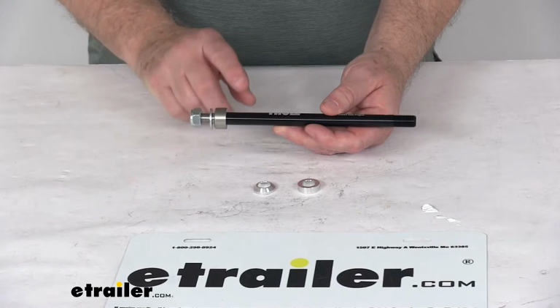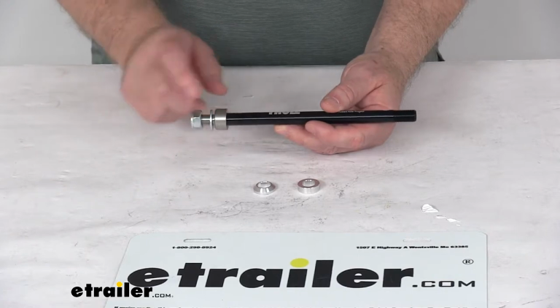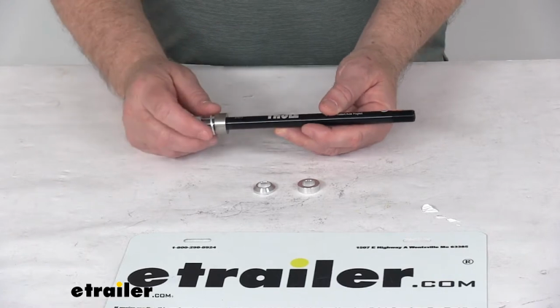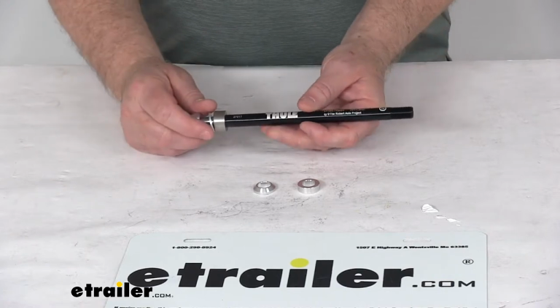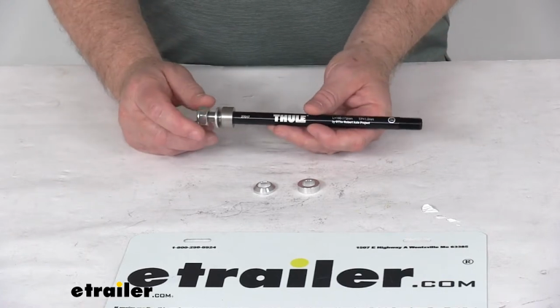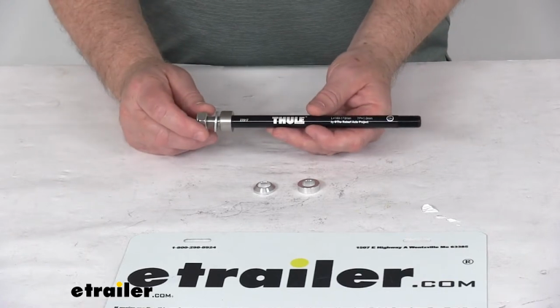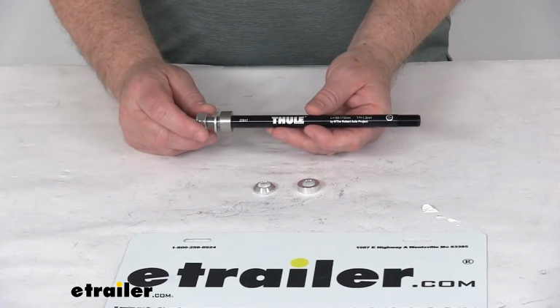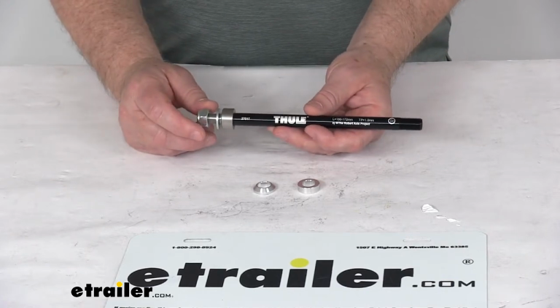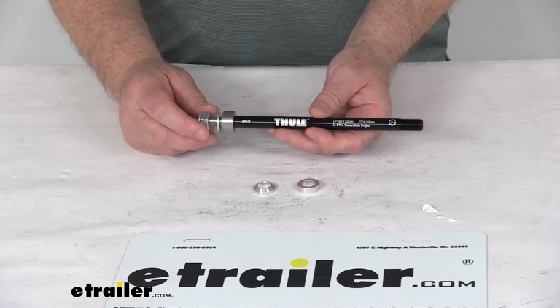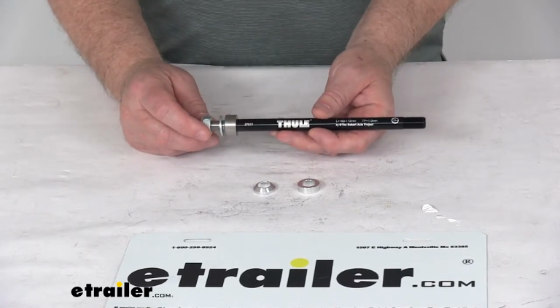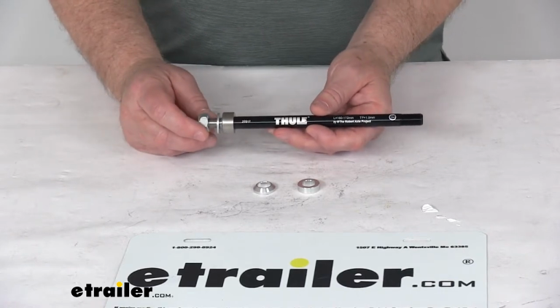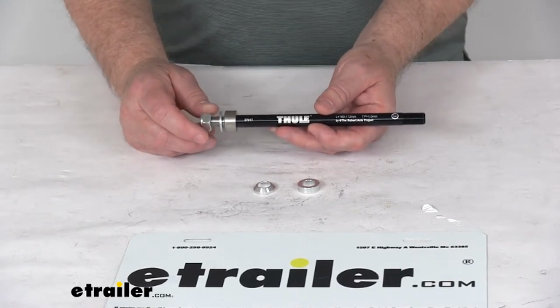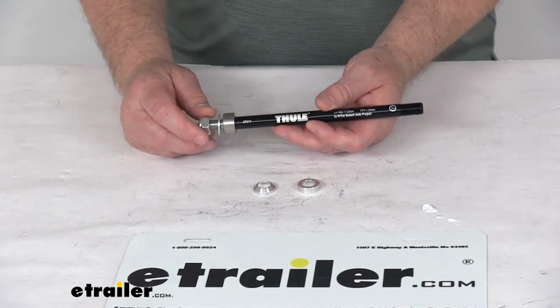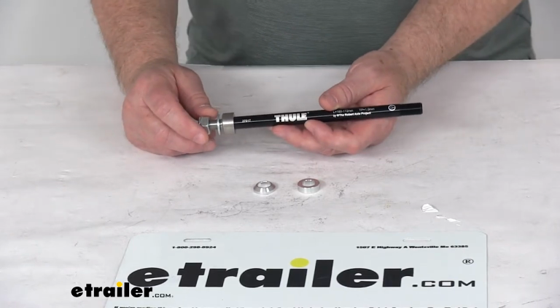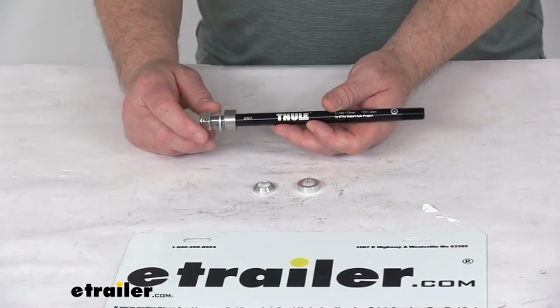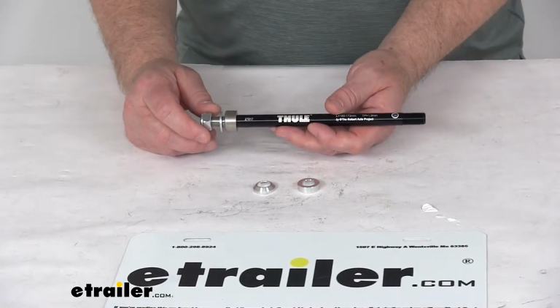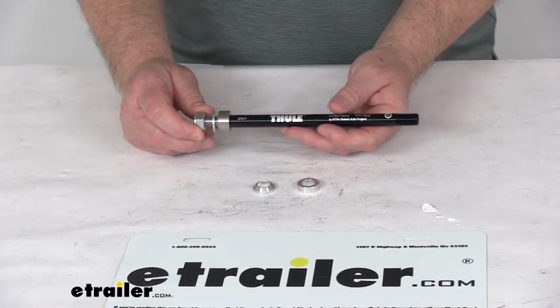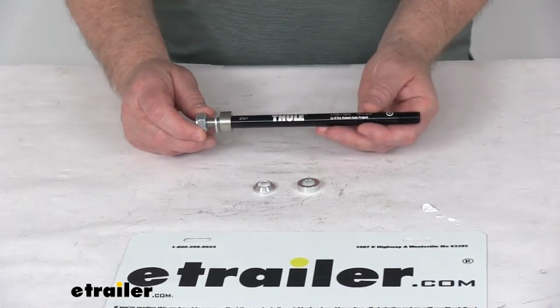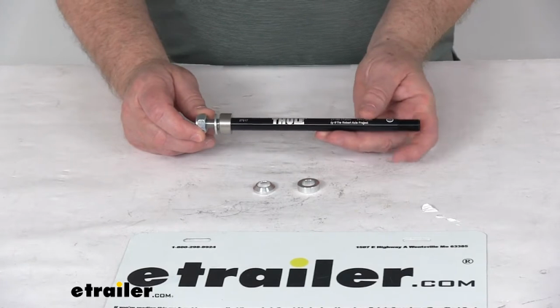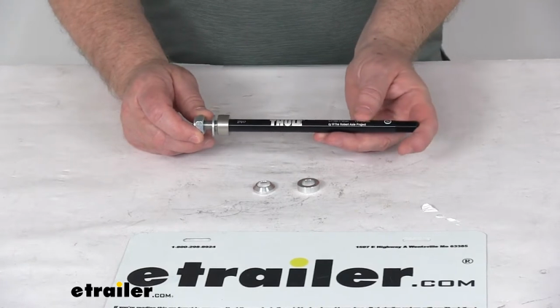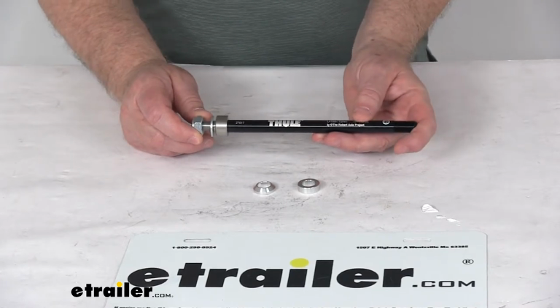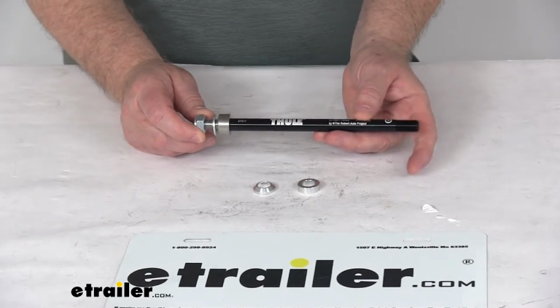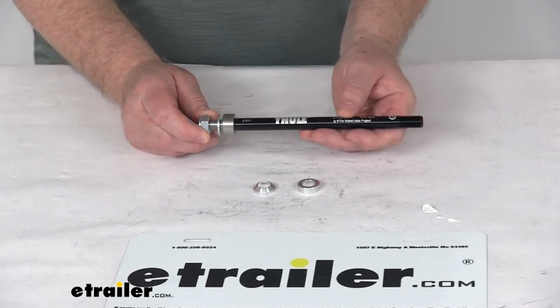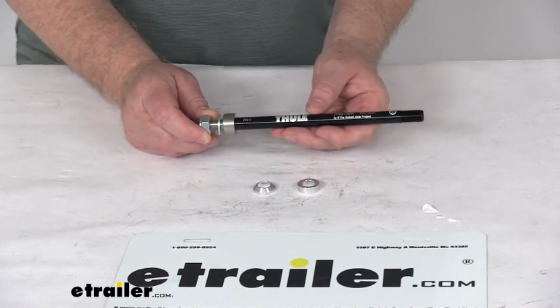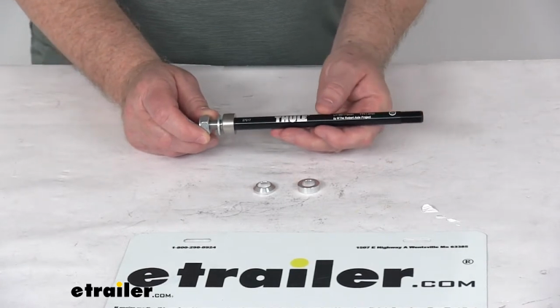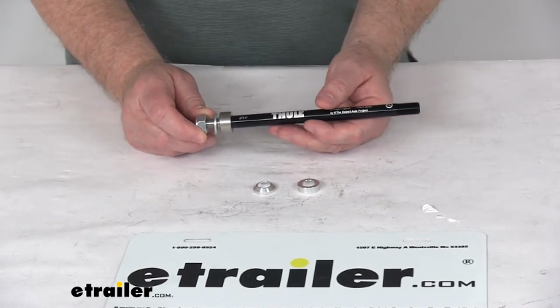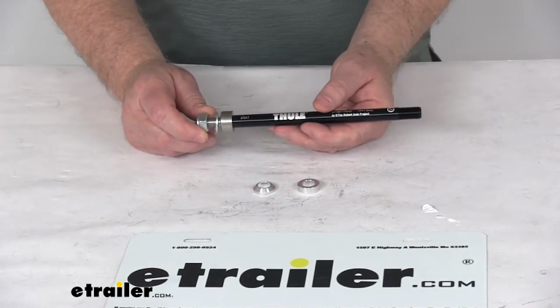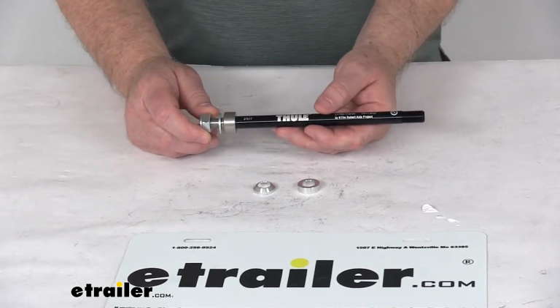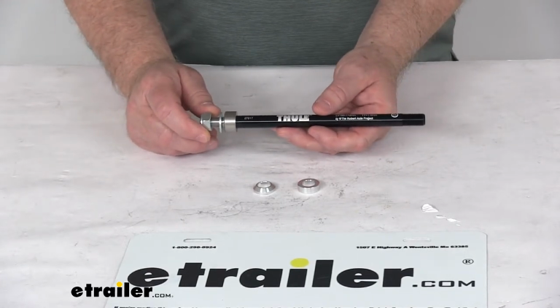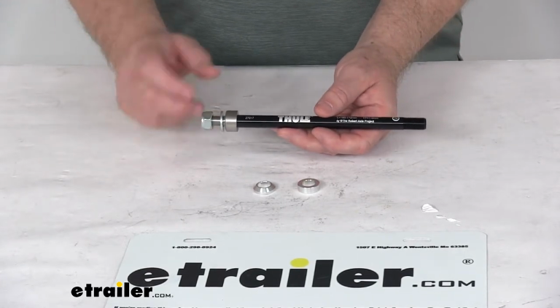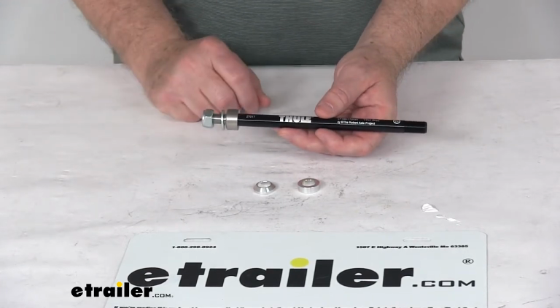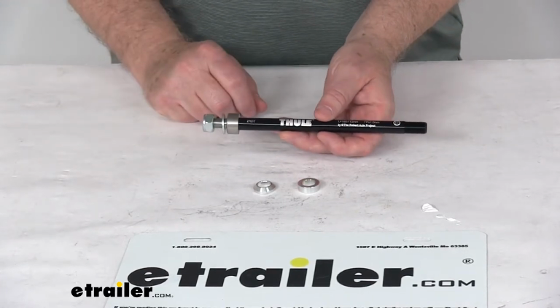A few specs on this adapter: the thread pitch is 12 millimeters by one millimeter. The axle length this fits on is 160 millimeters to 172 millimeters.